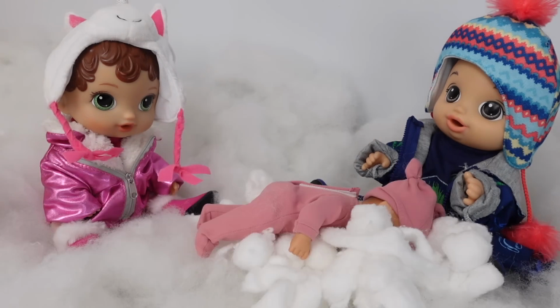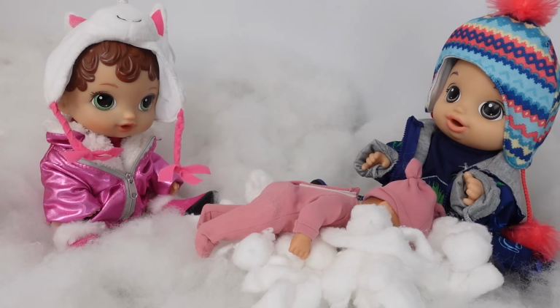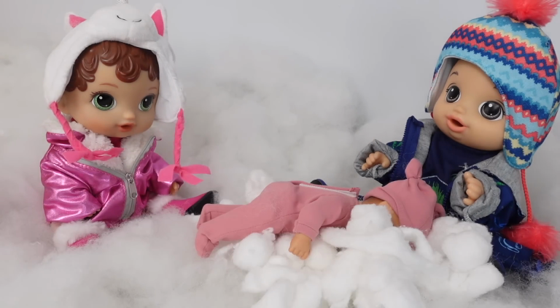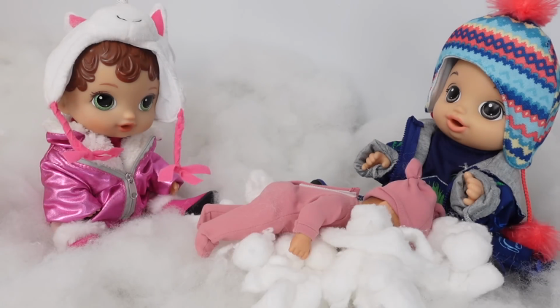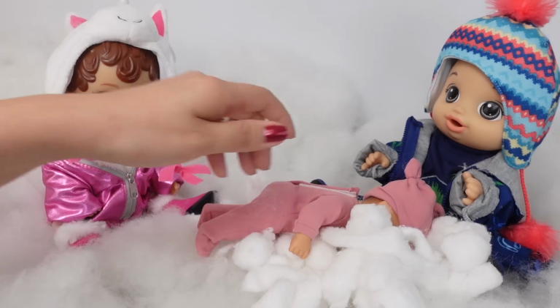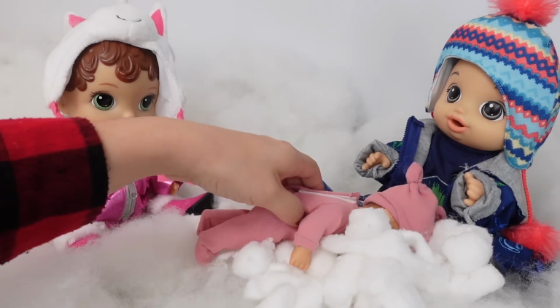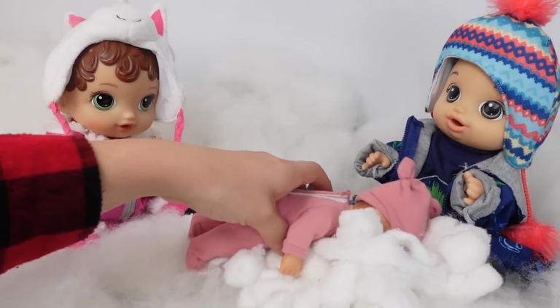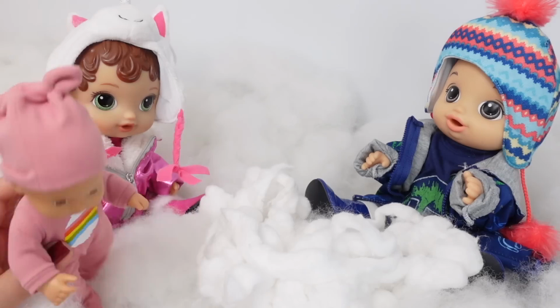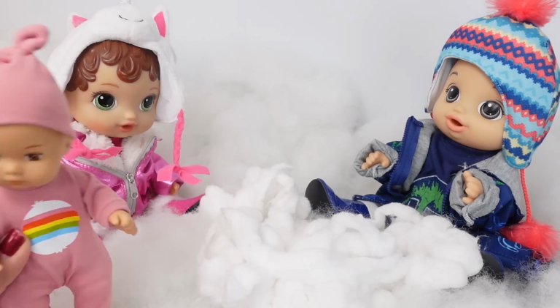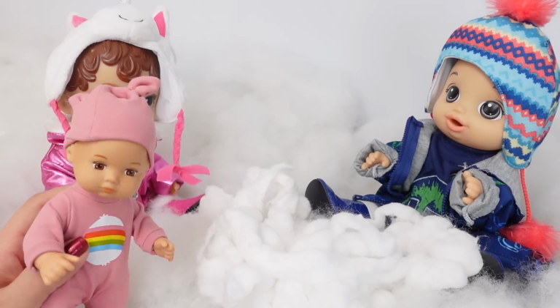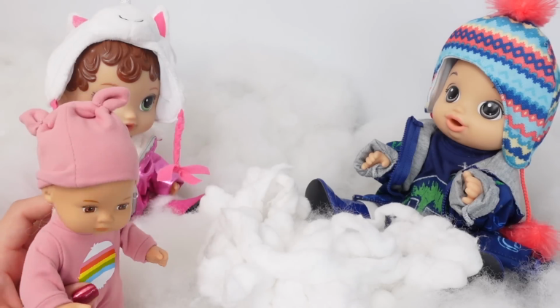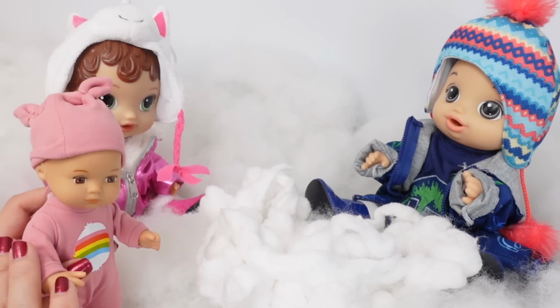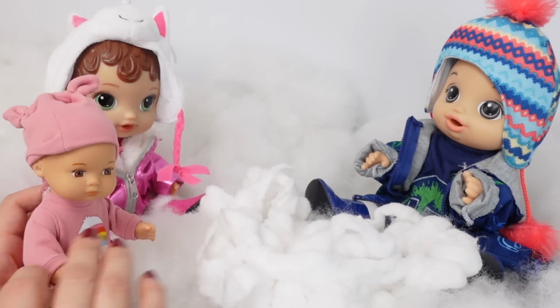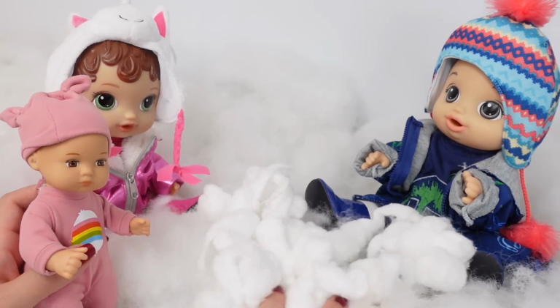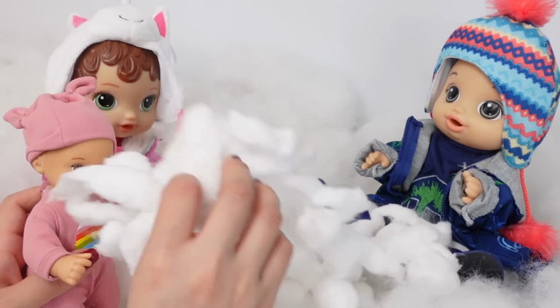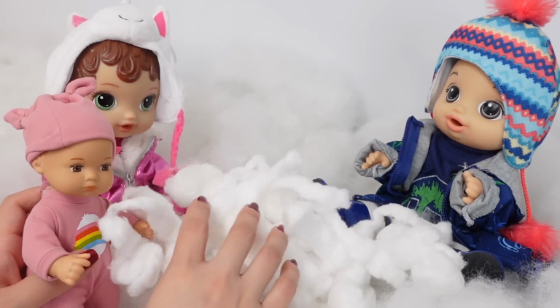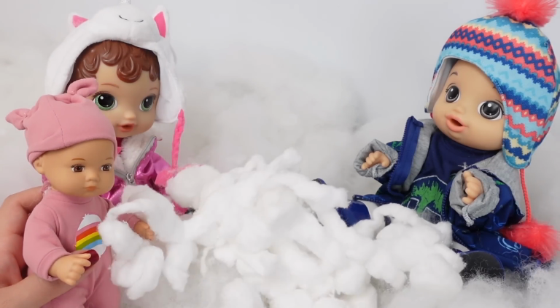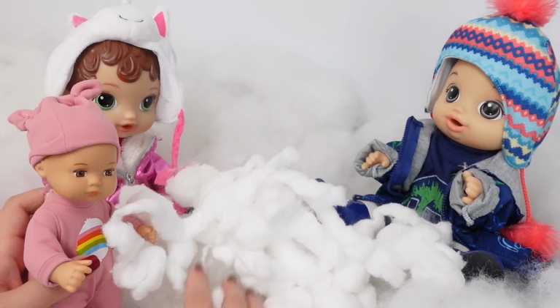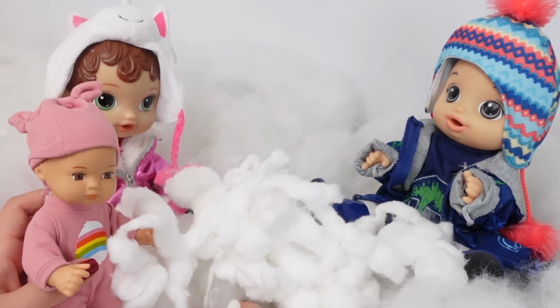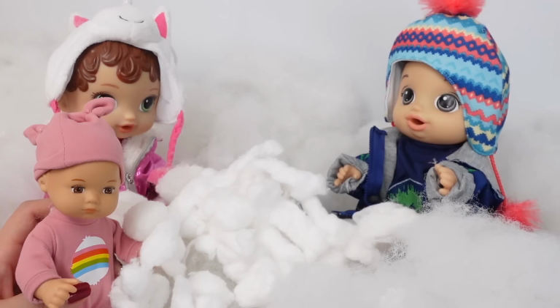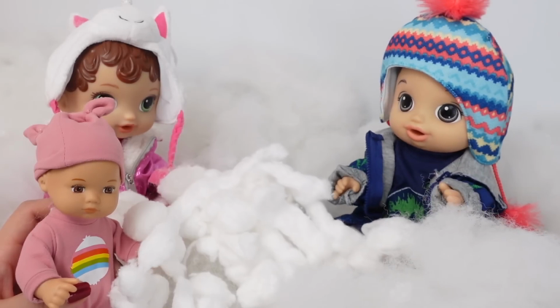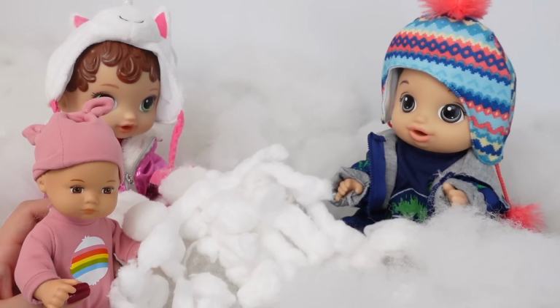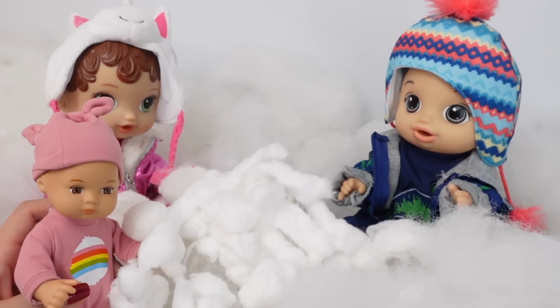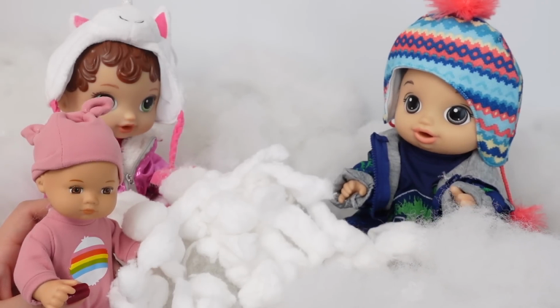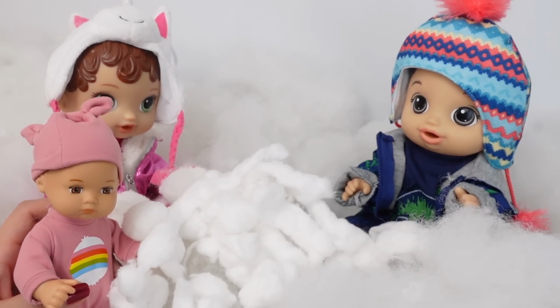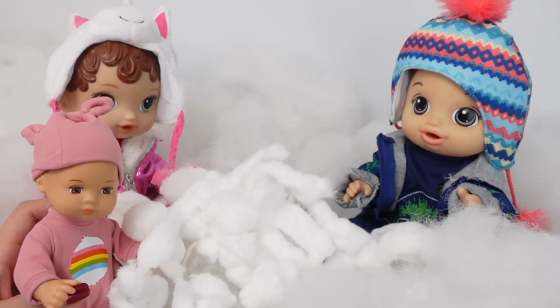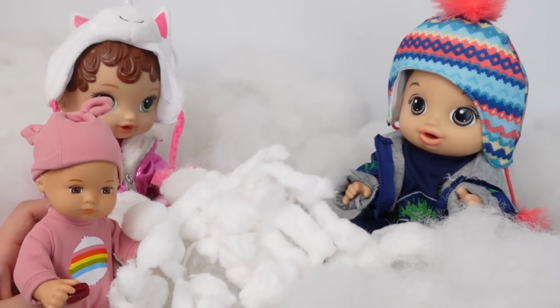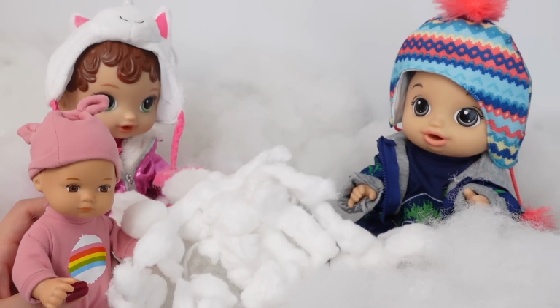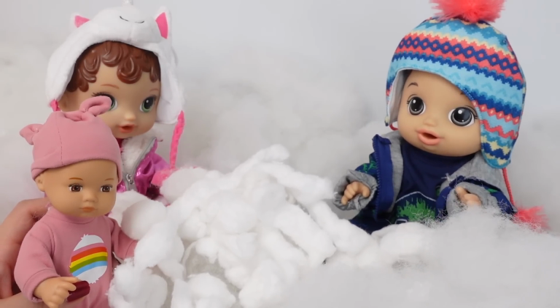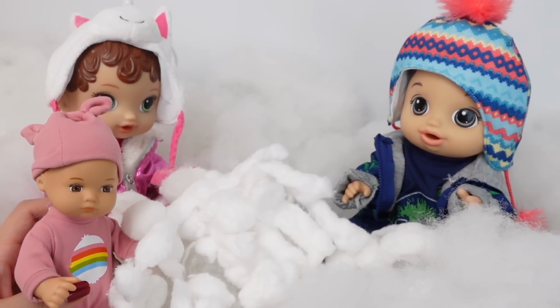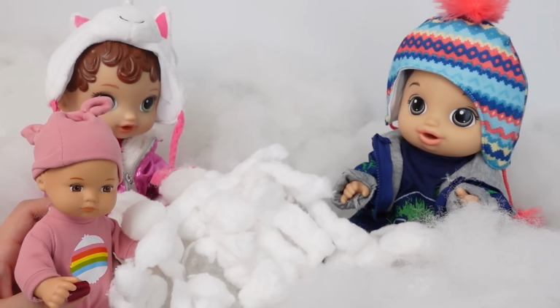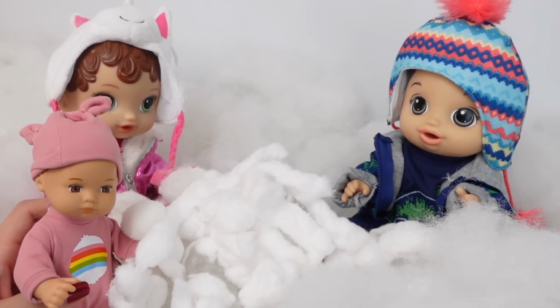Oh no! Sorry sweetie, it's okay, it was an accident. Playing in the snow is so much fun — but mom, I'm cold!